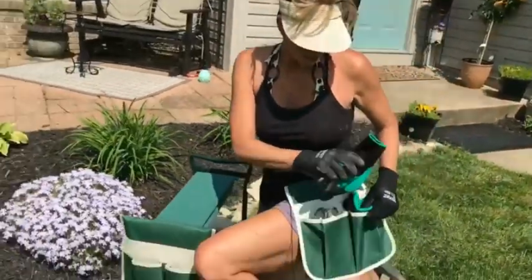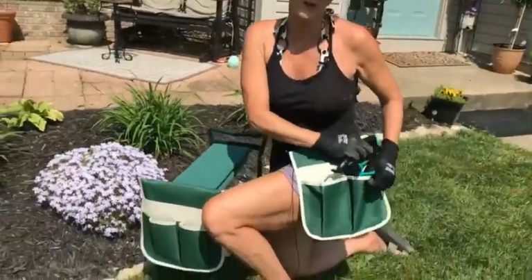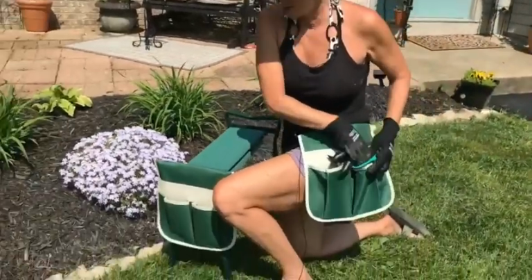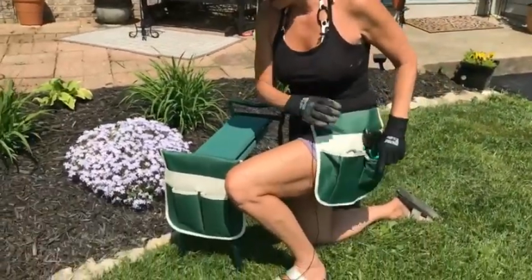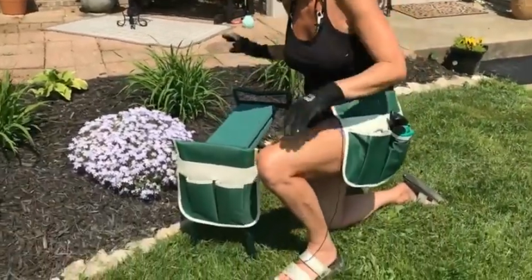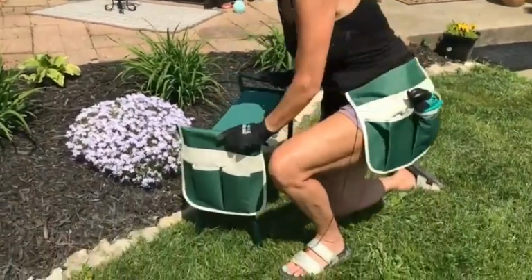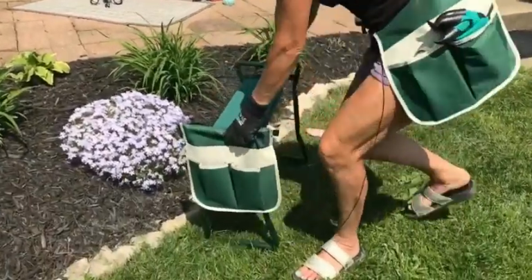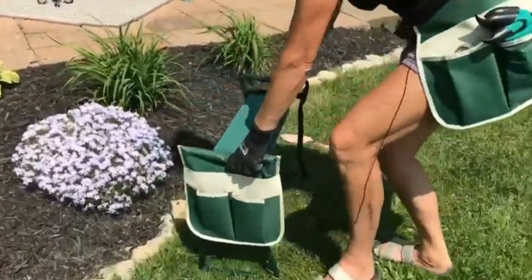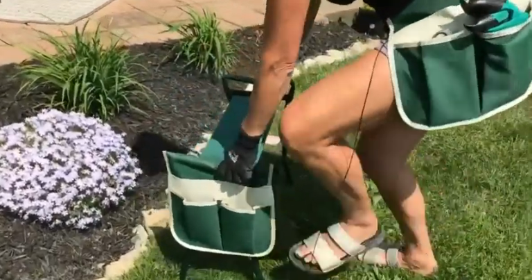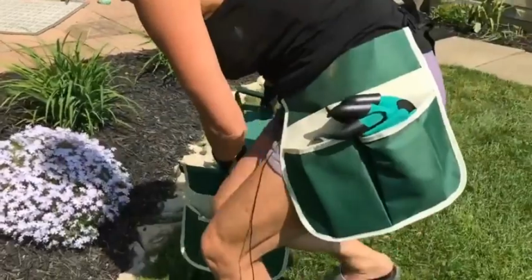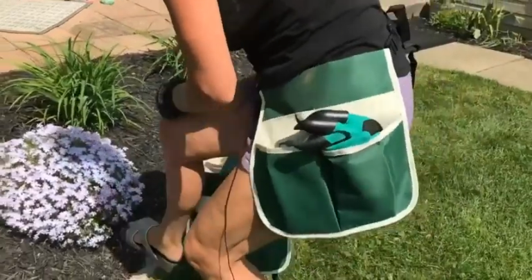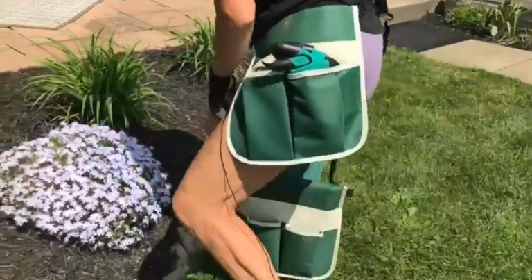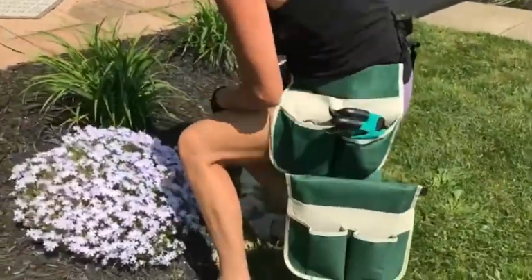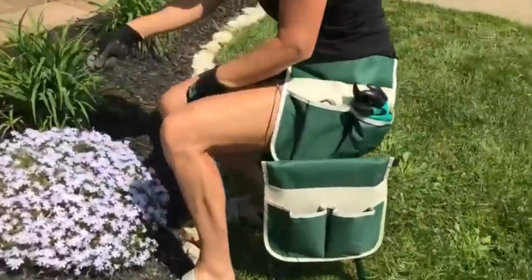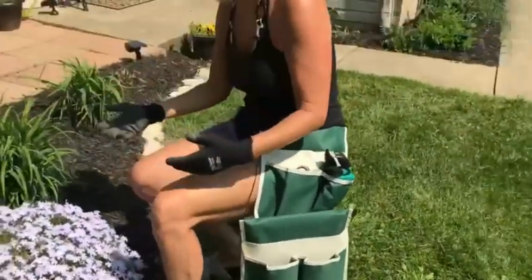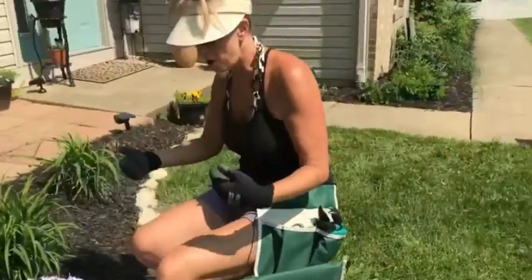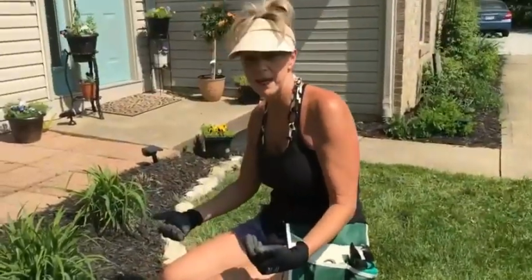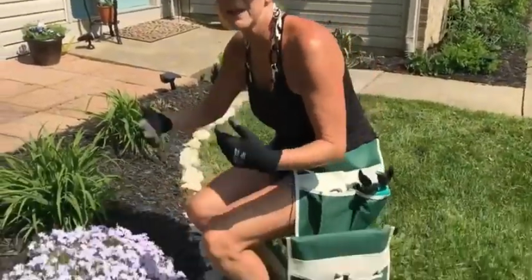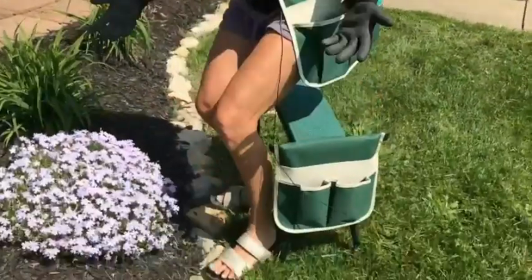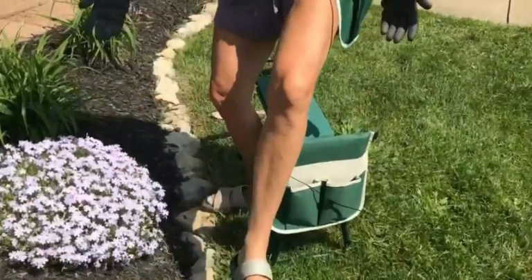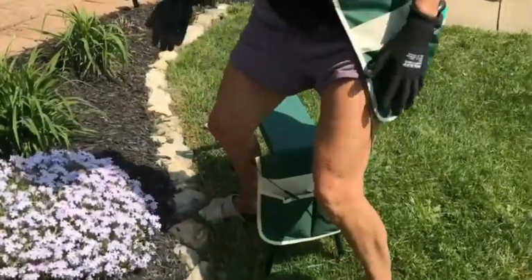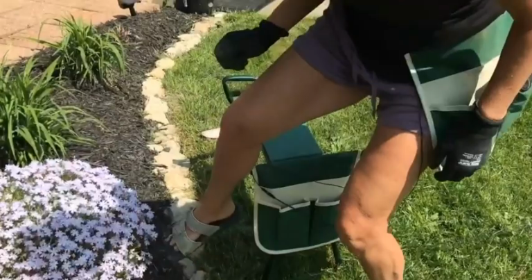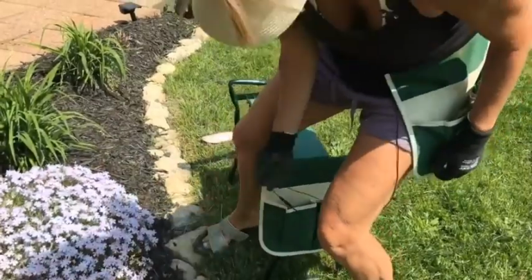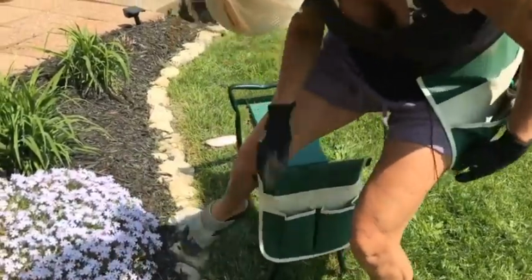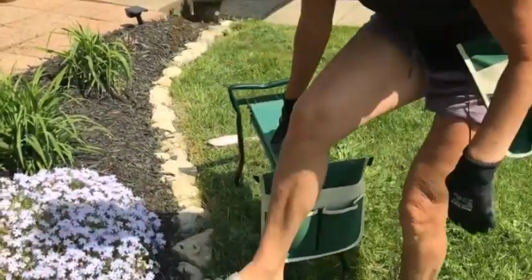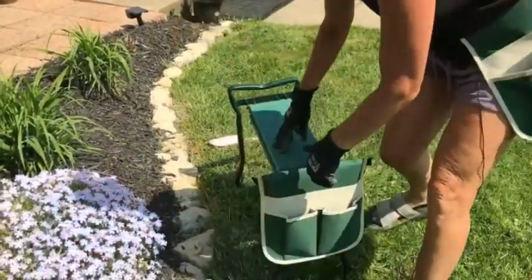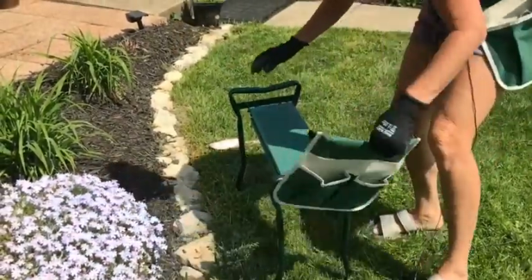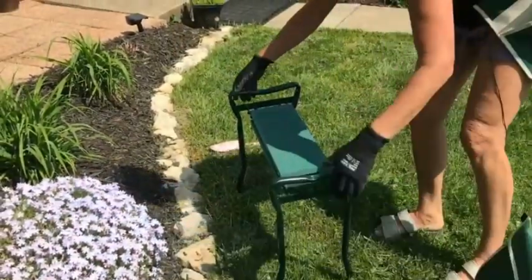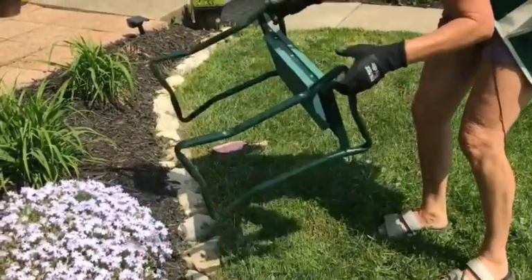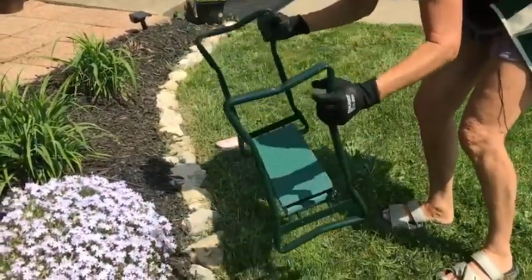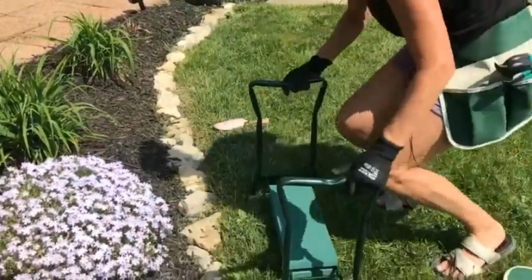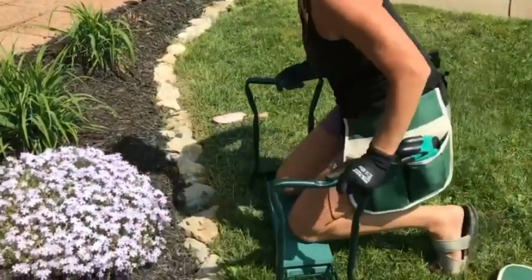Mine always are anyway, but this is awesome because I can sit down while I'm weeding instead of always on my knees. But if I need to be on my knees, what I do is I flip this over and kneel down.